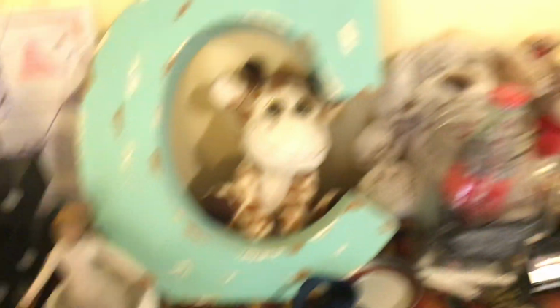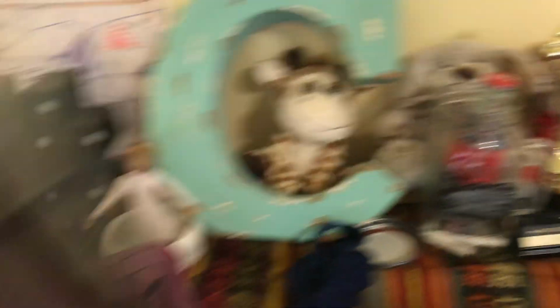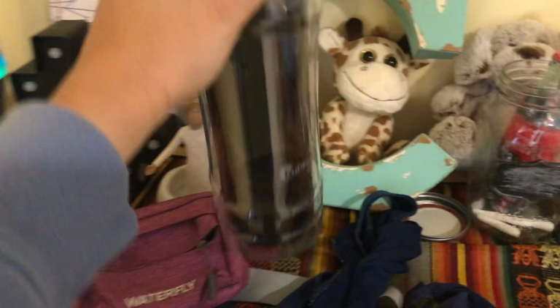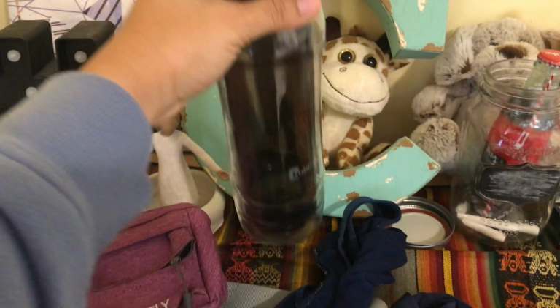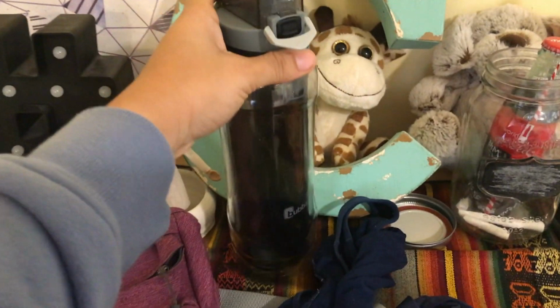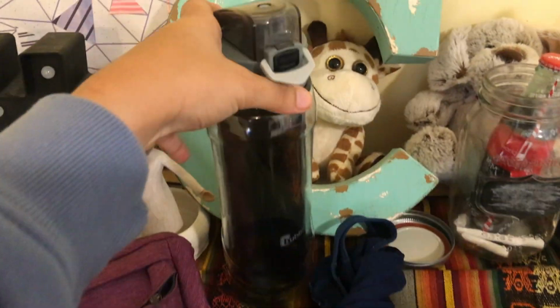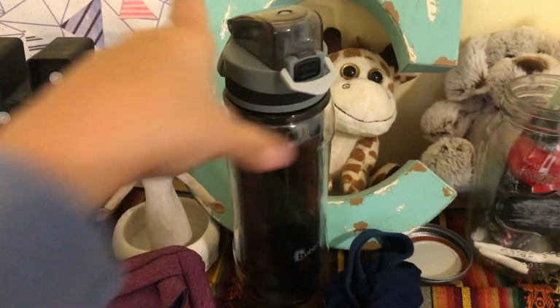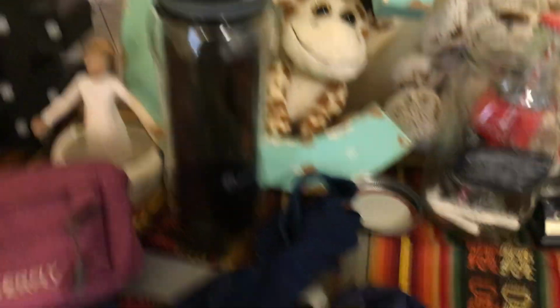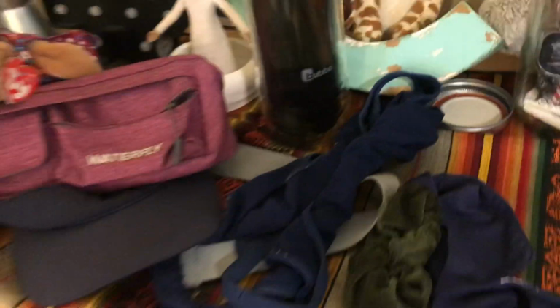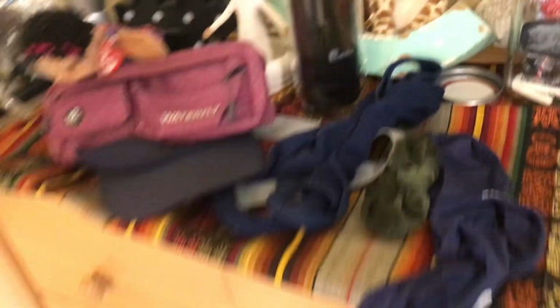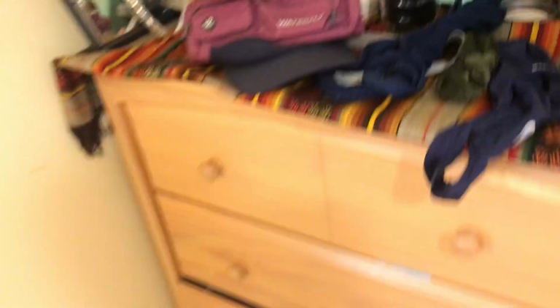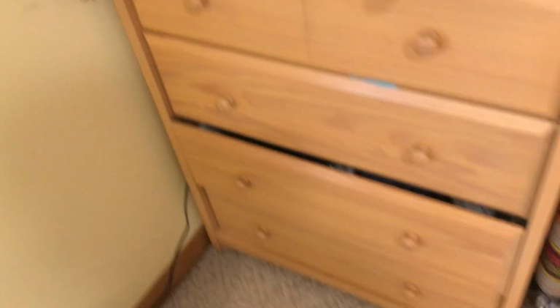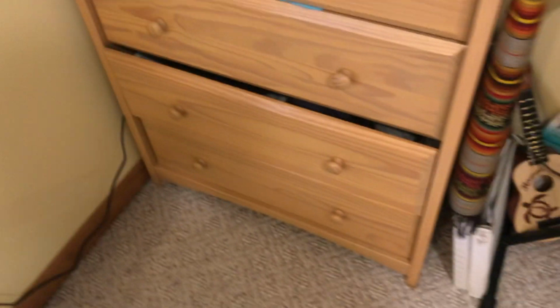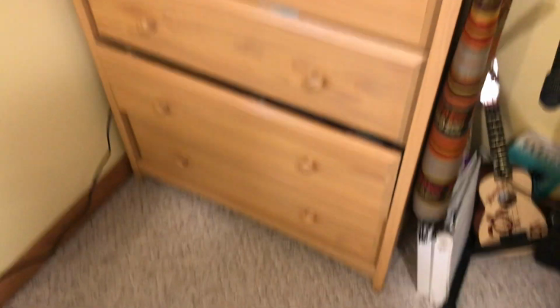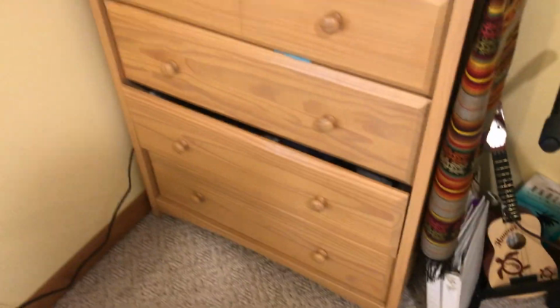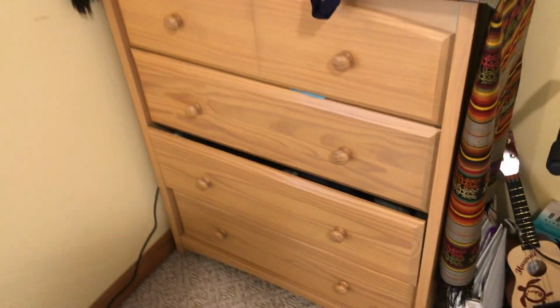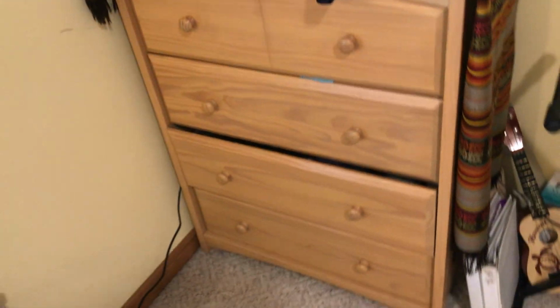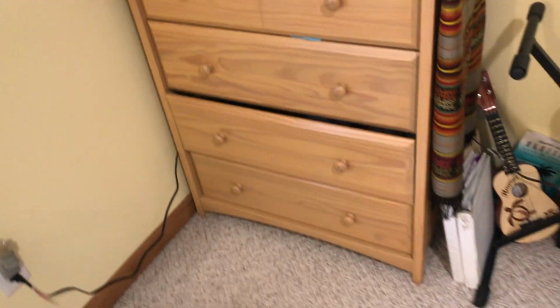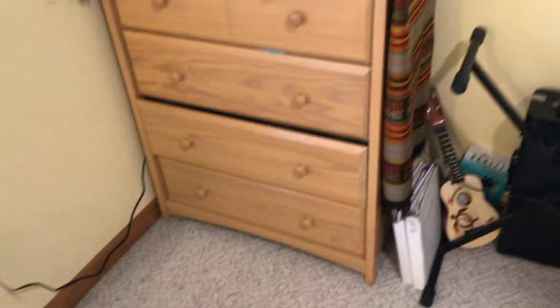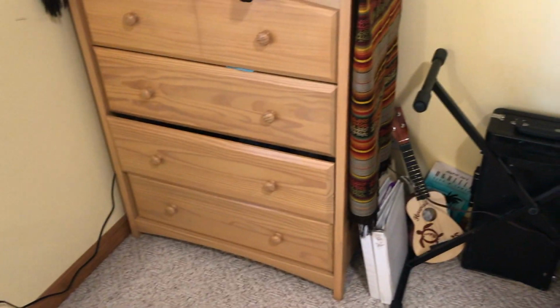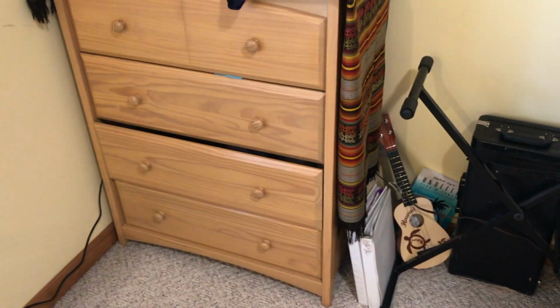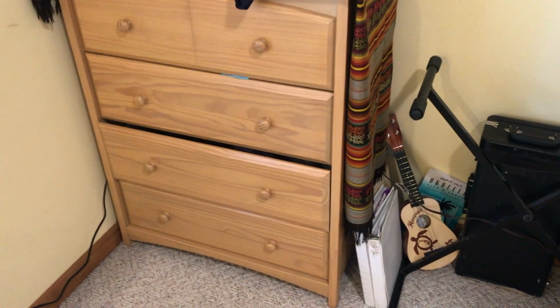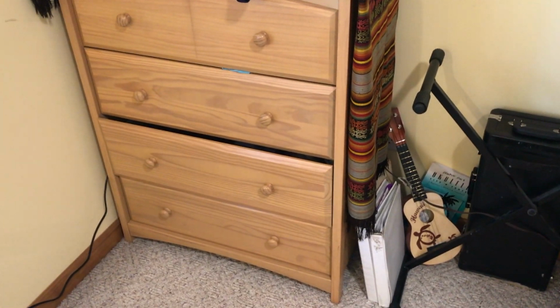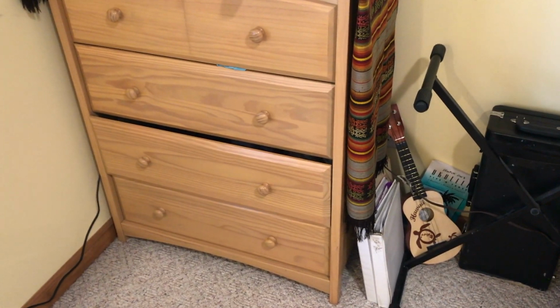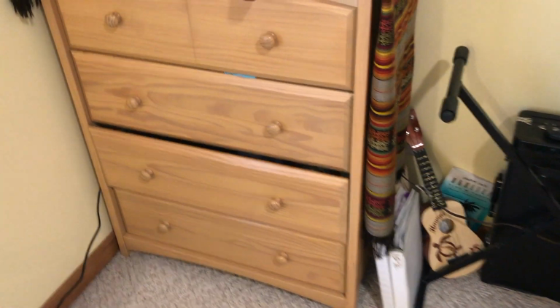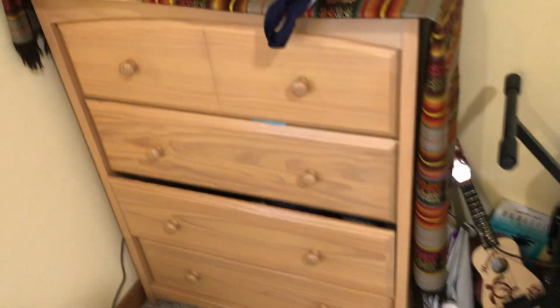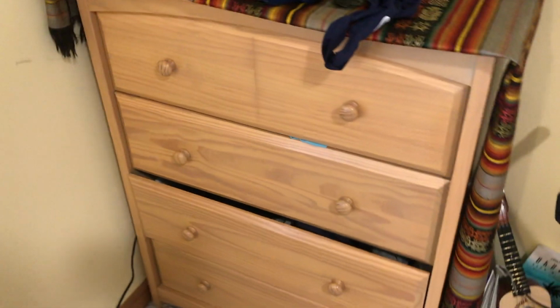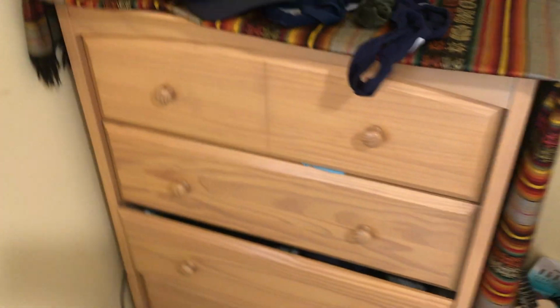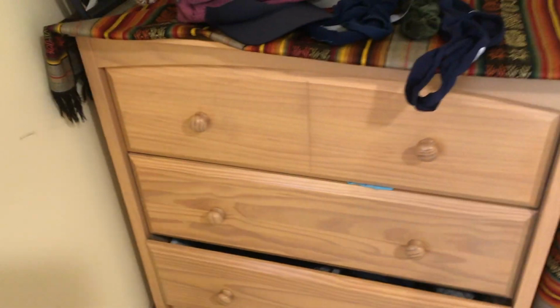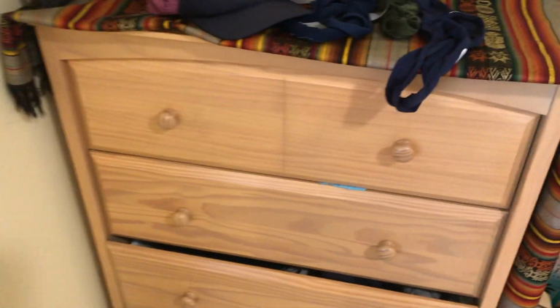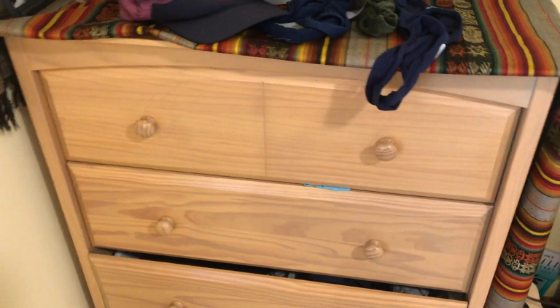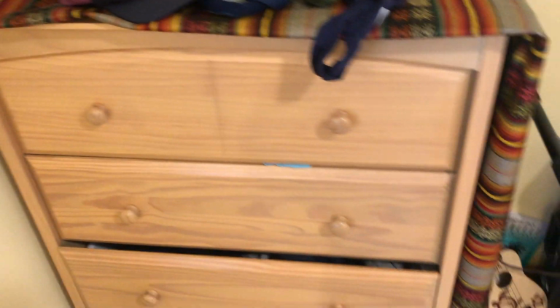I also have a water bottle for my exercise. Moving along, these are my drawers — I'm not going to go into depth about what's in the drawers but if you want to see a video on that, comment below.